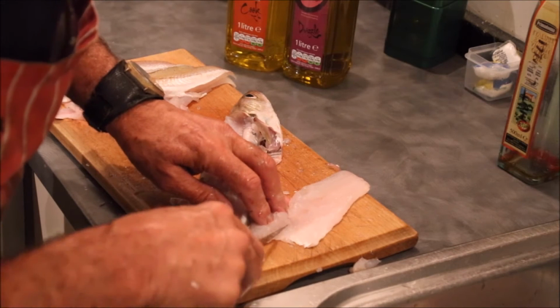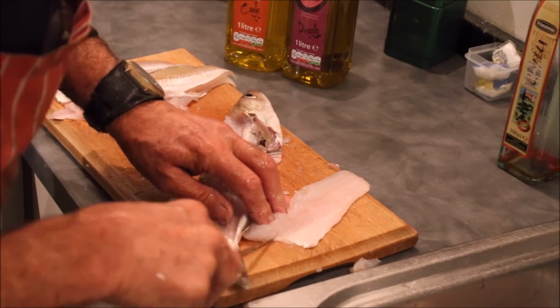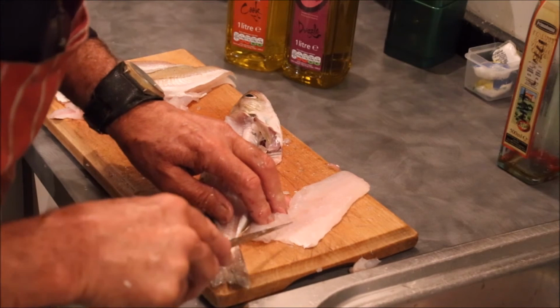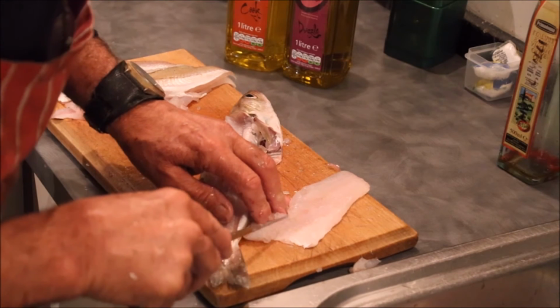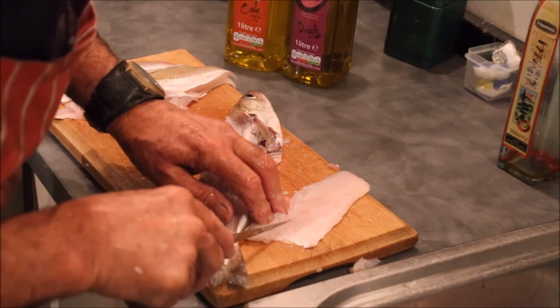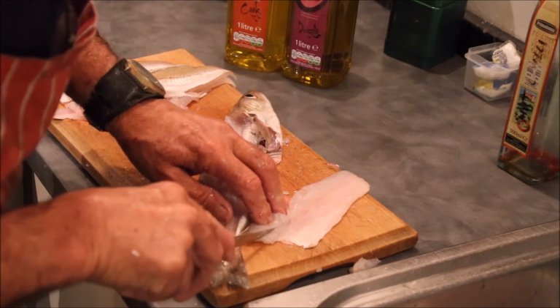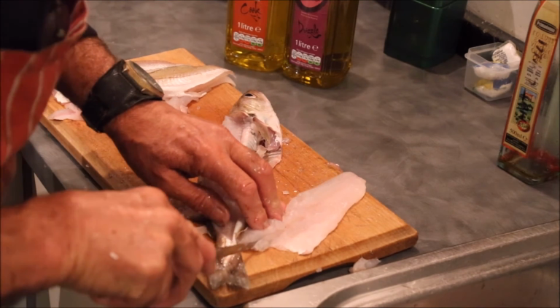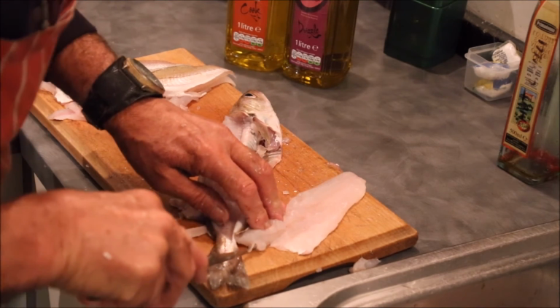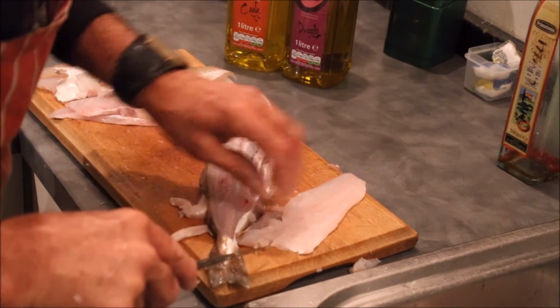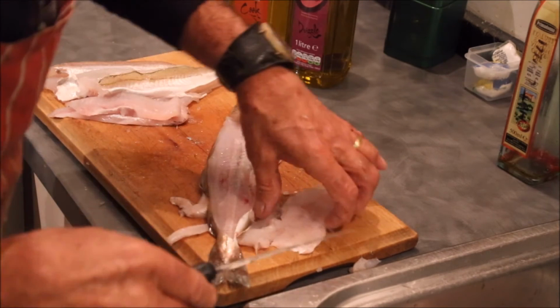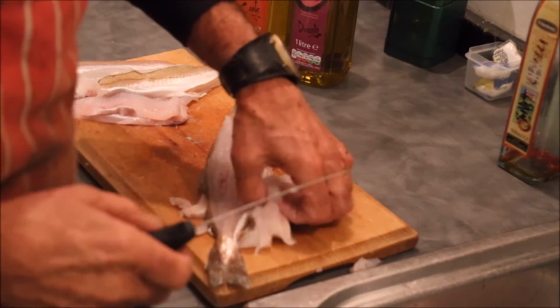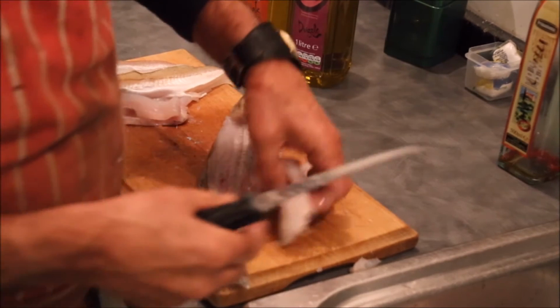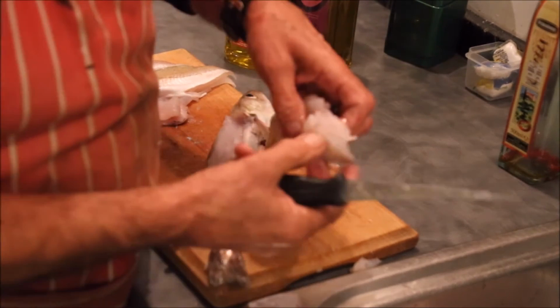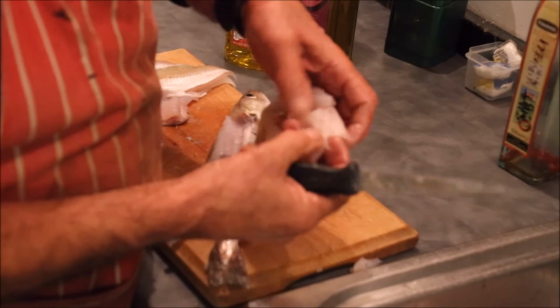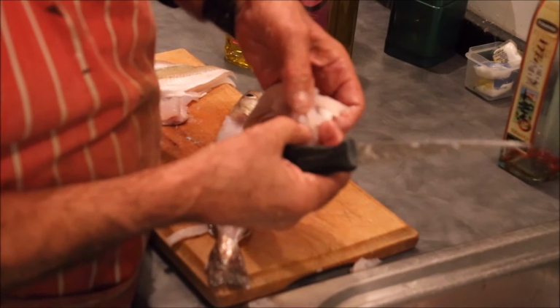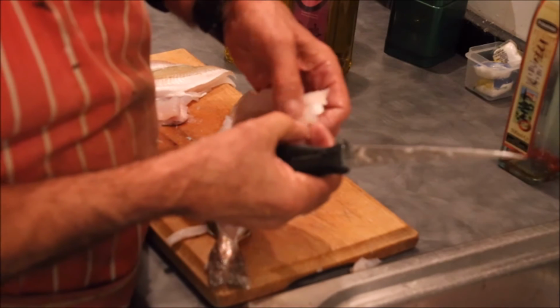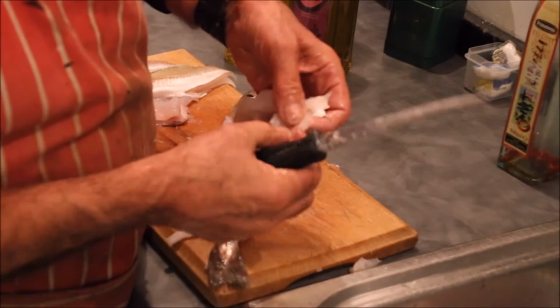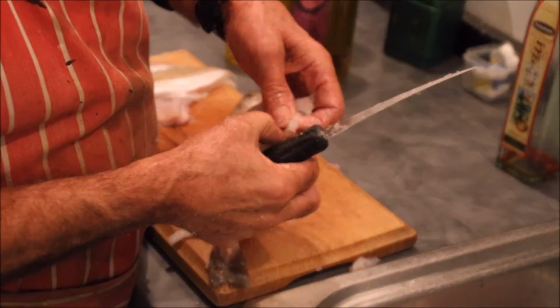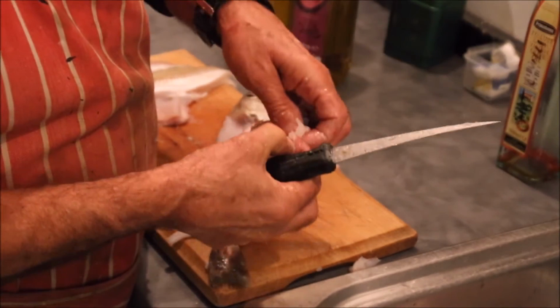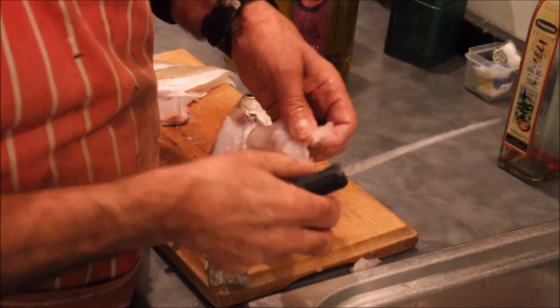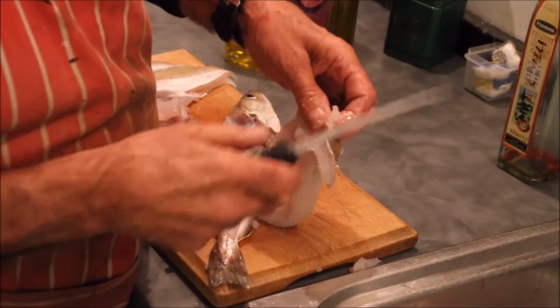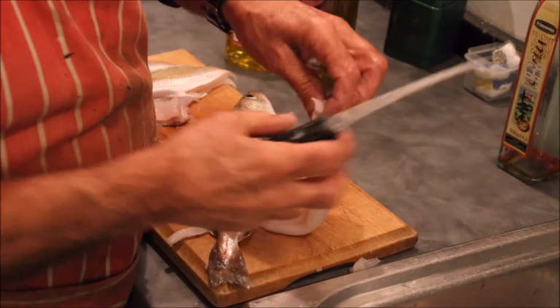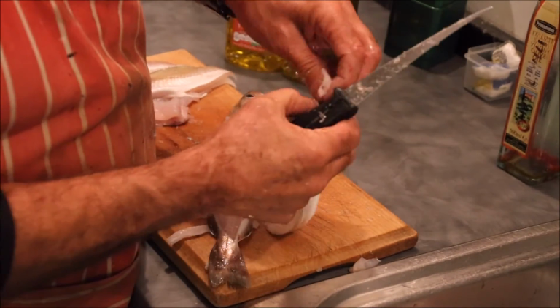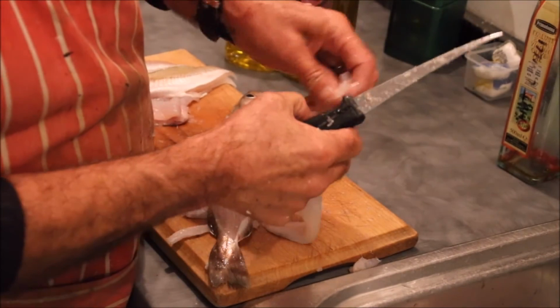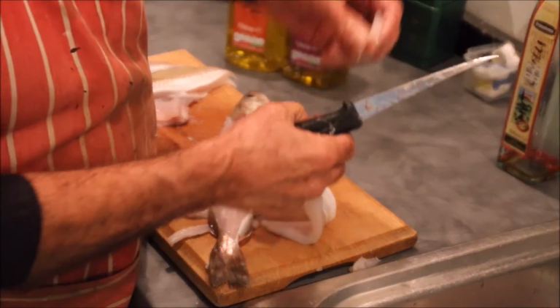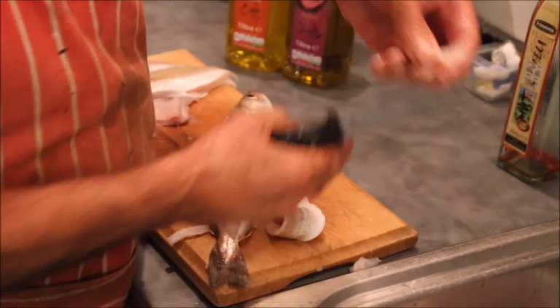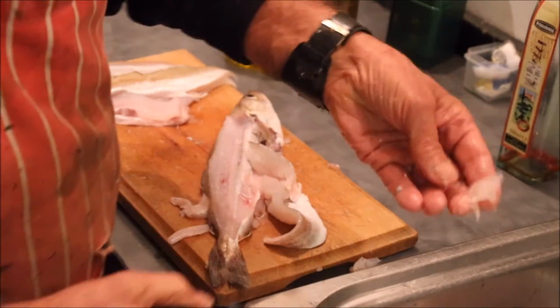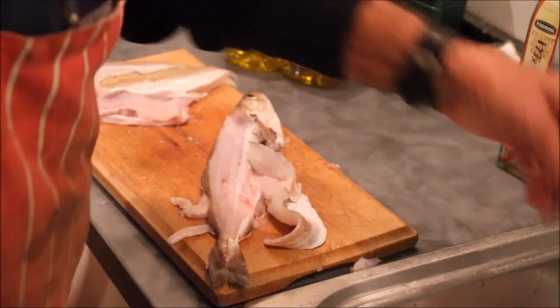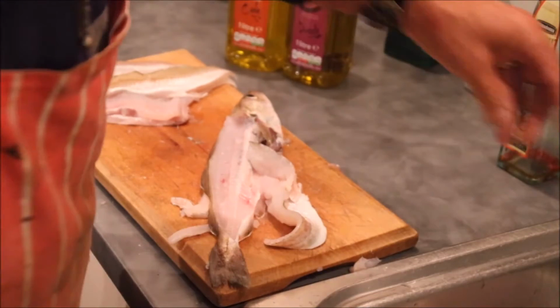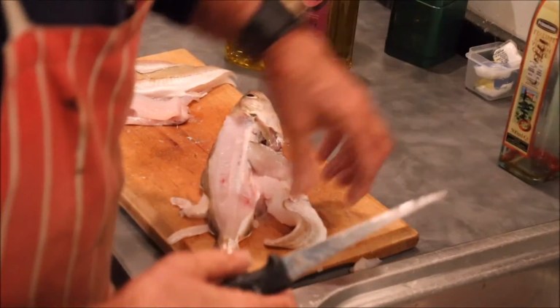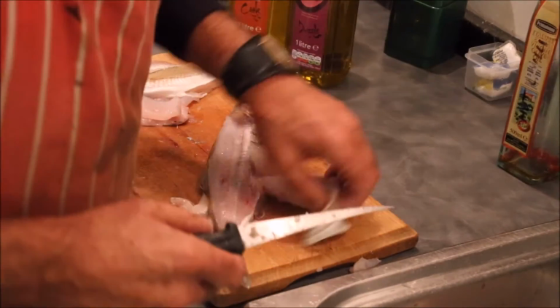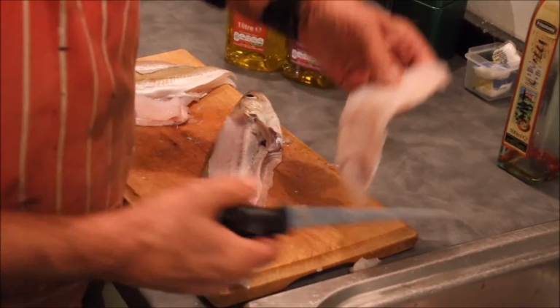Do both sides. Don't worry about wasting a little bit of fish, because all the remainder of that carcass I'm going to make stock with. That's the subject of another video.